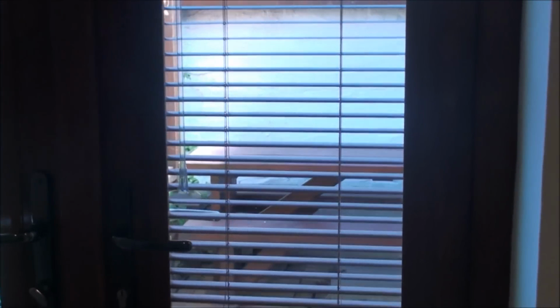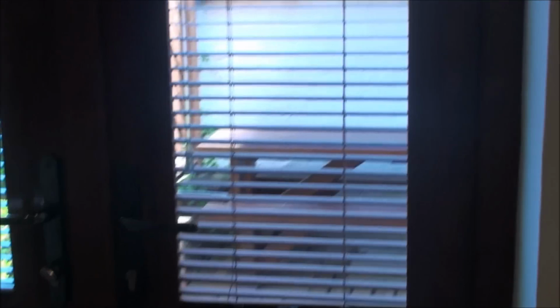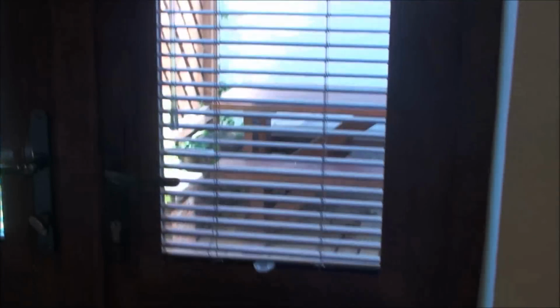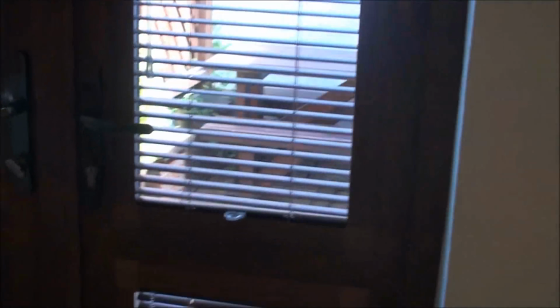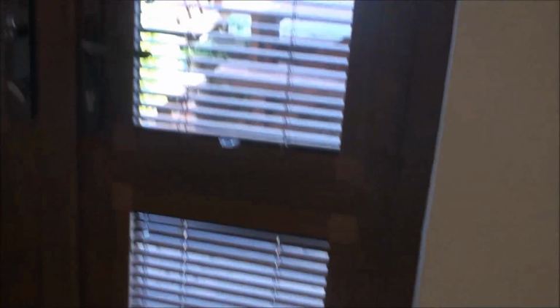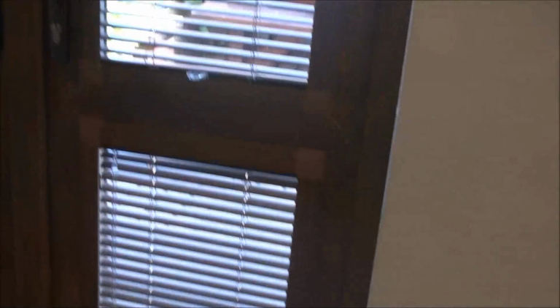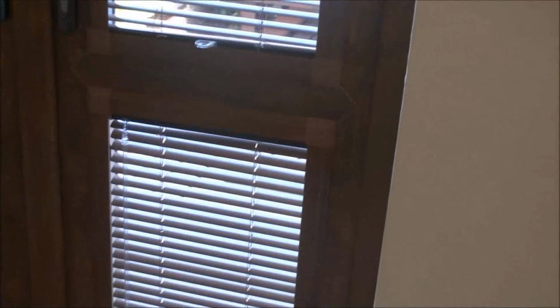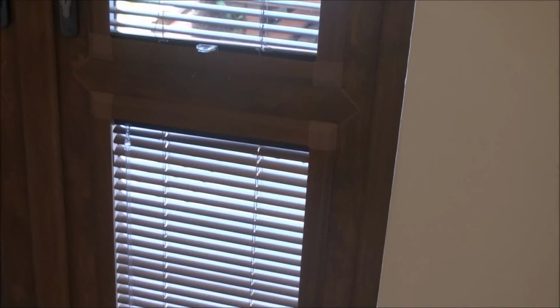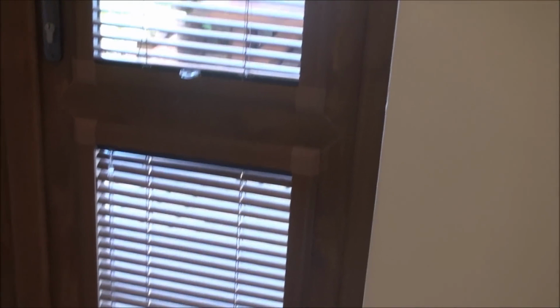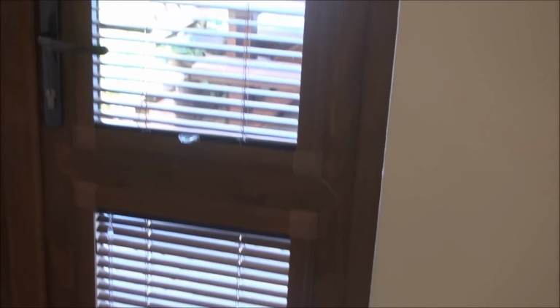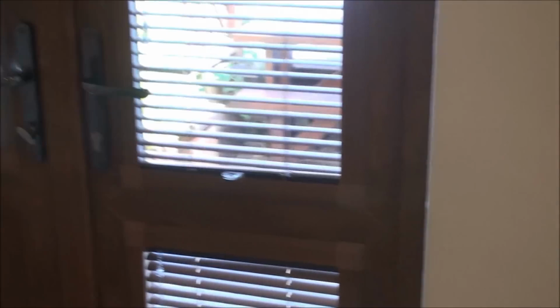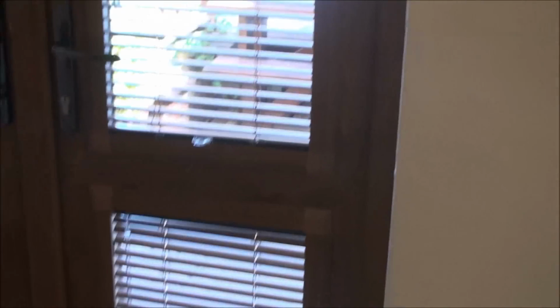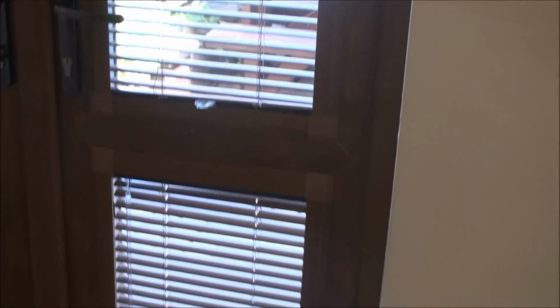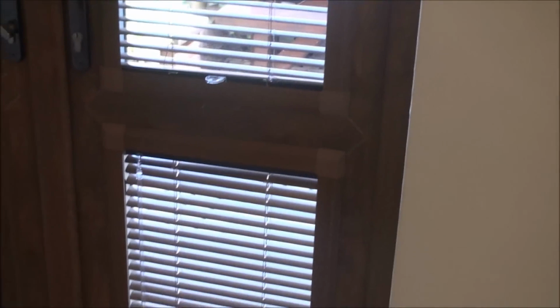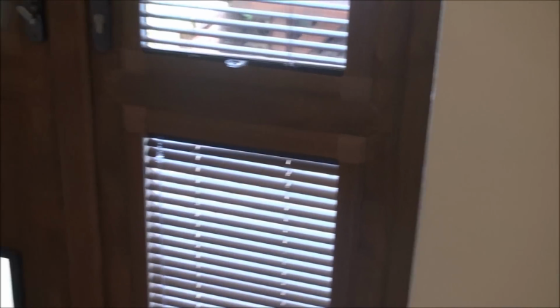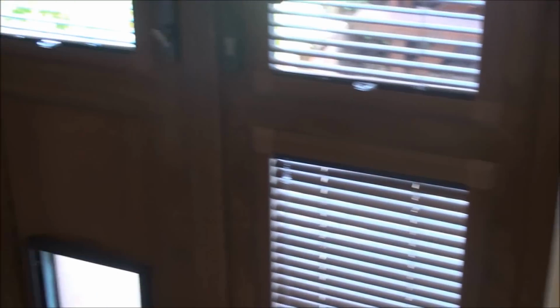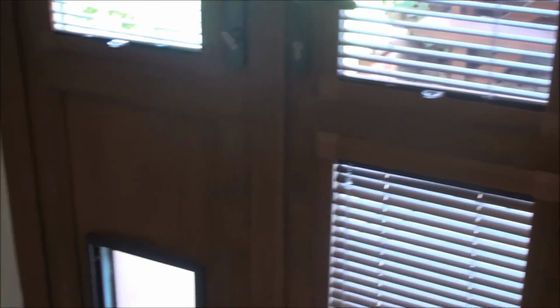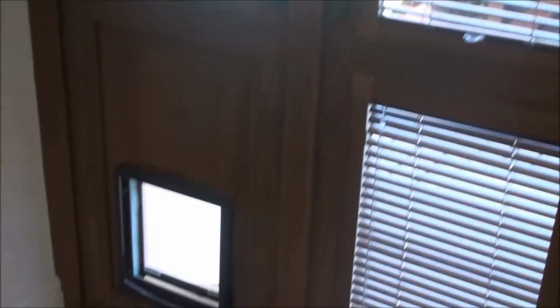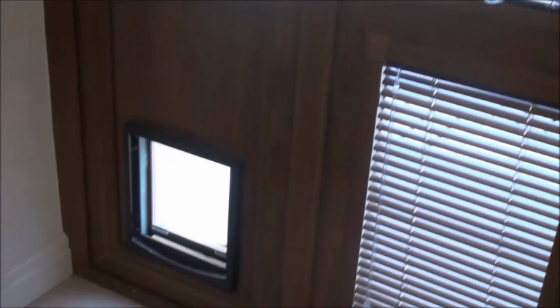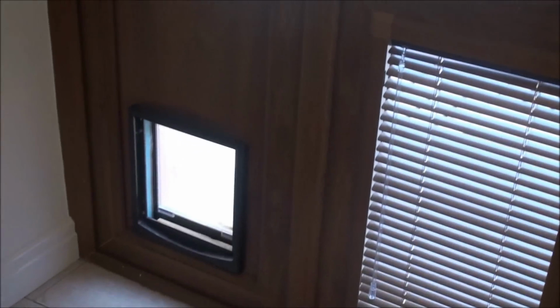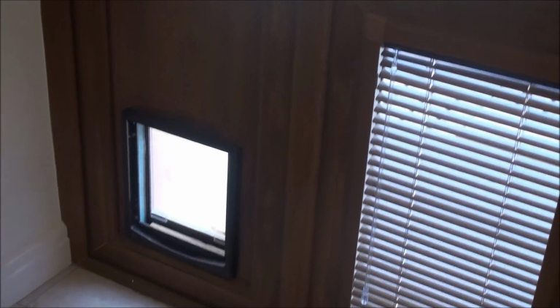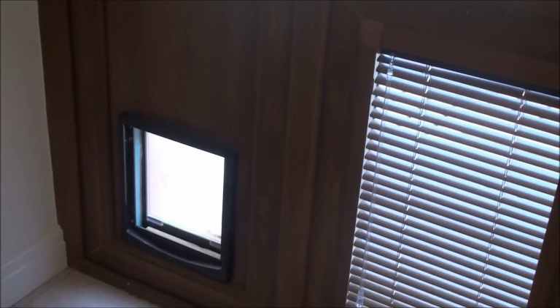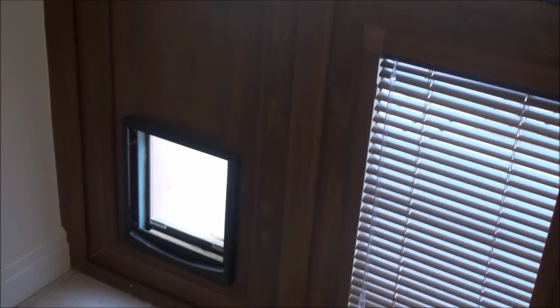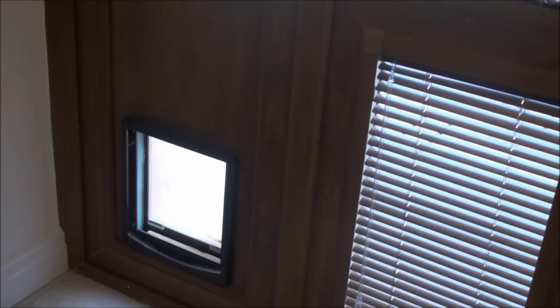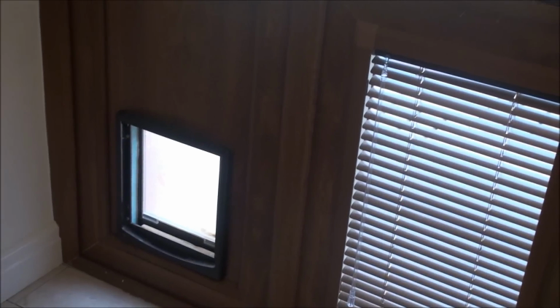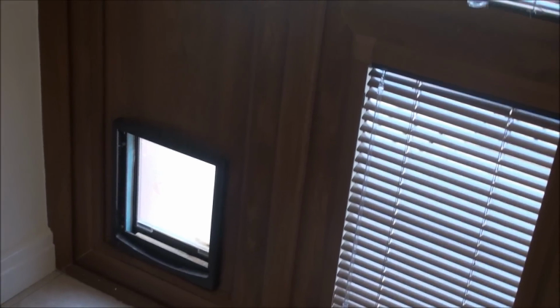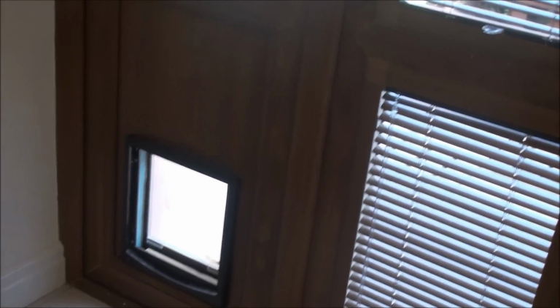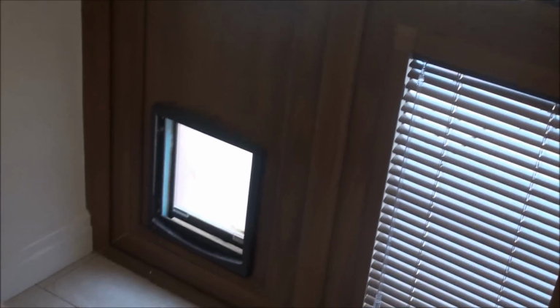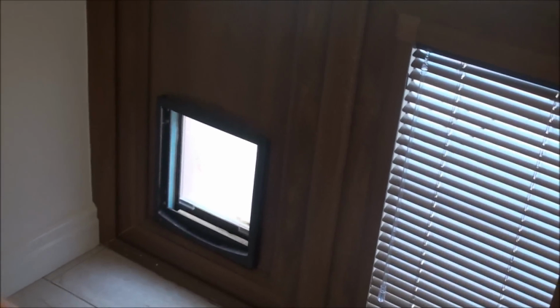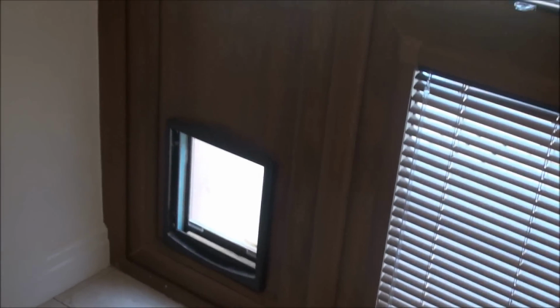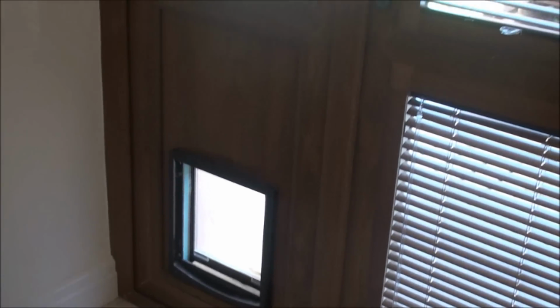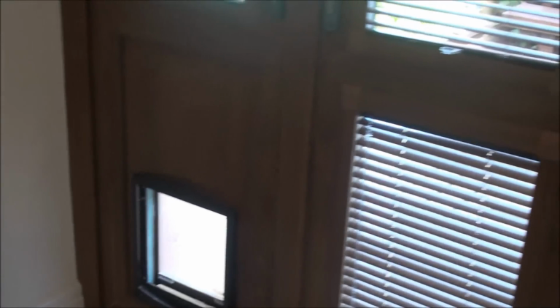And again they've got the windows — the blinds in the windows — and my Ruby's dog flap for her to go in and out.